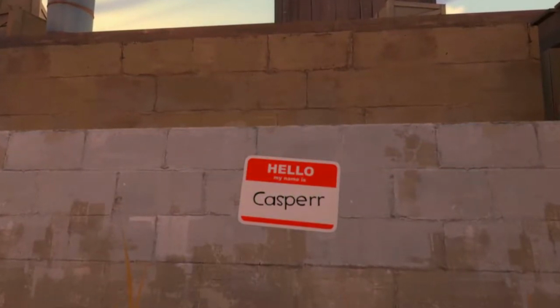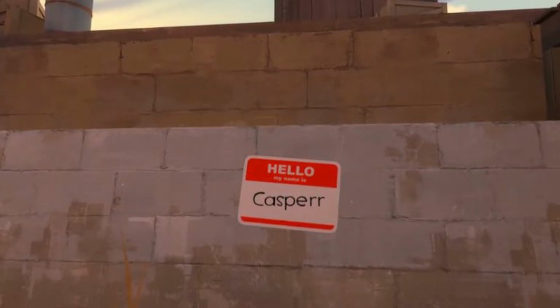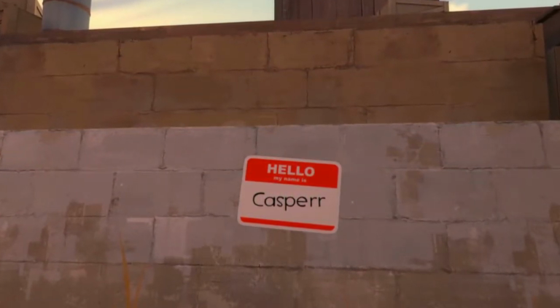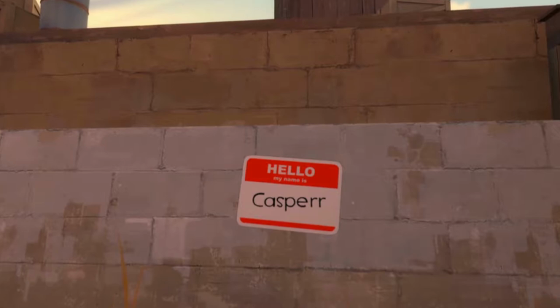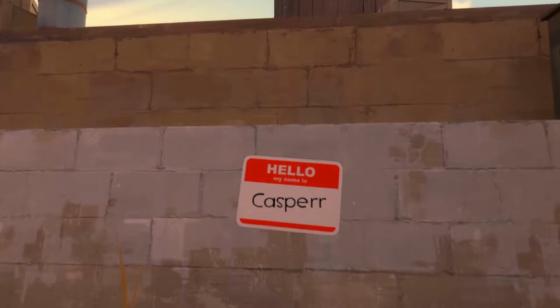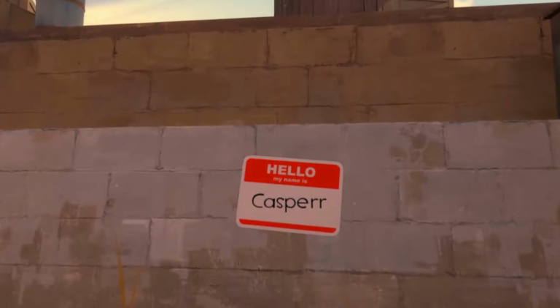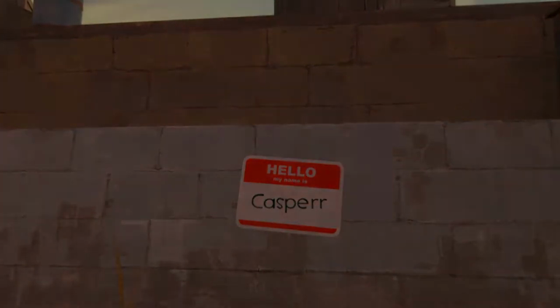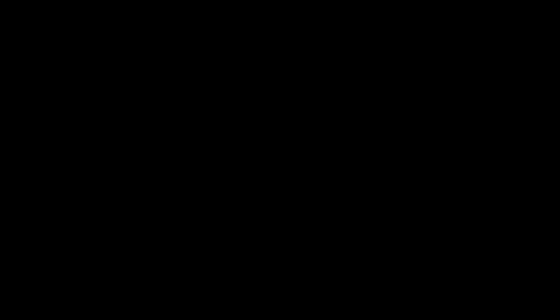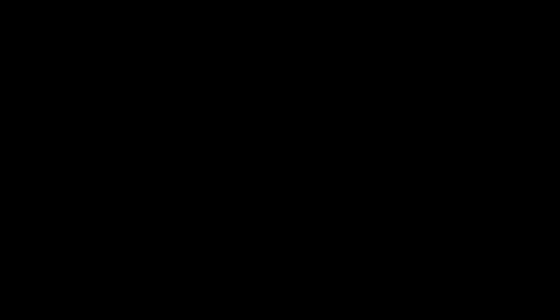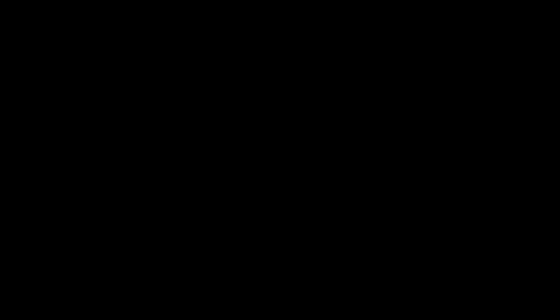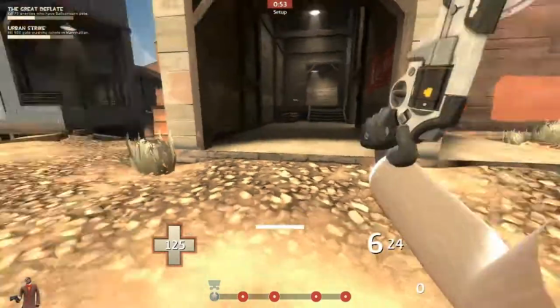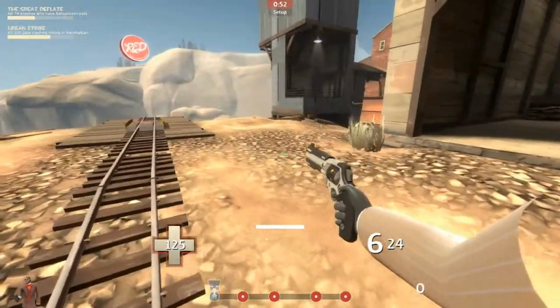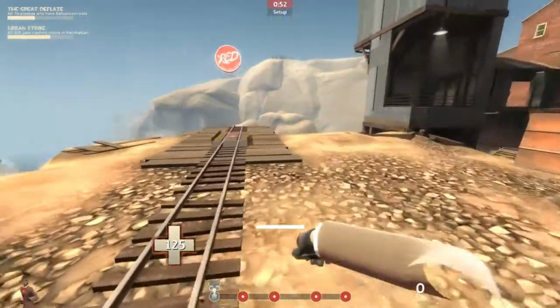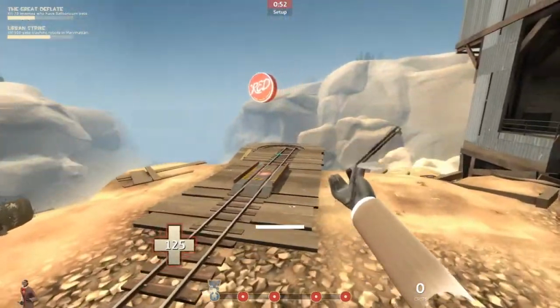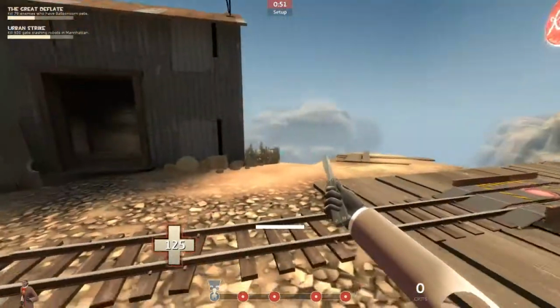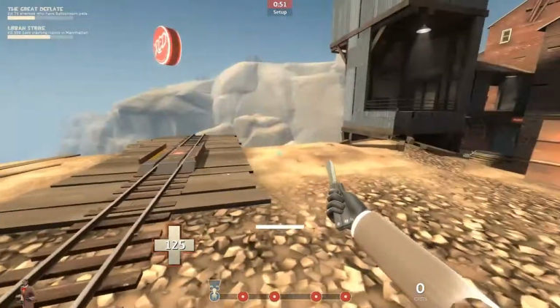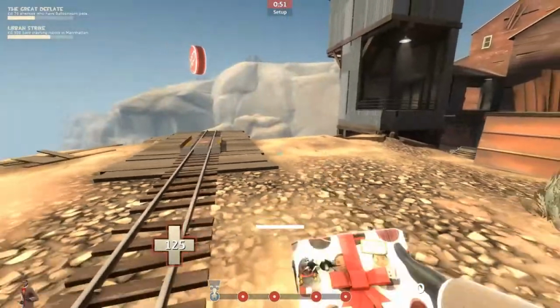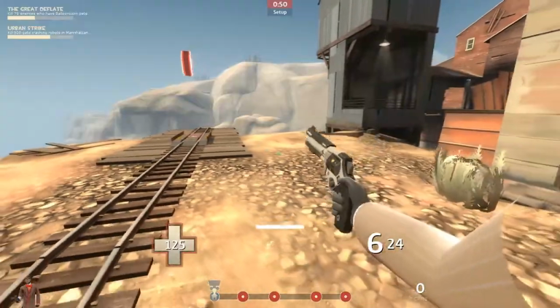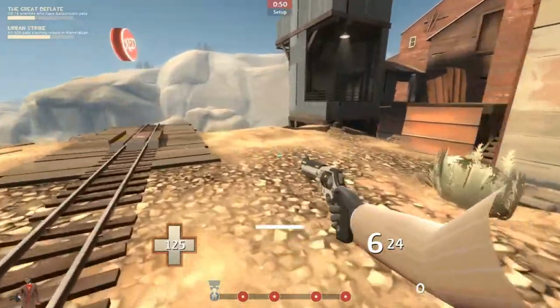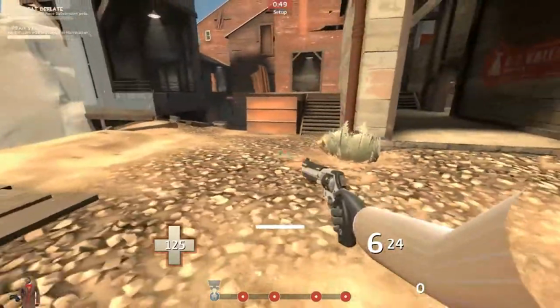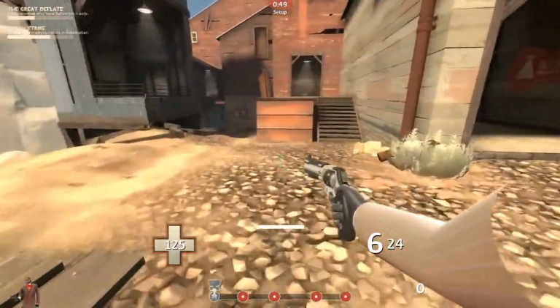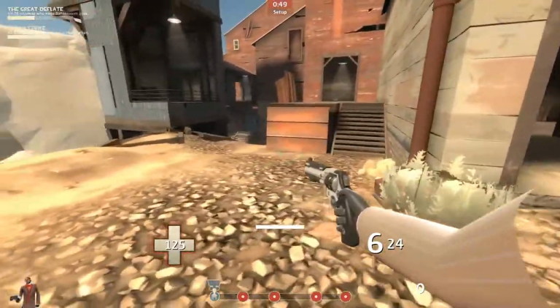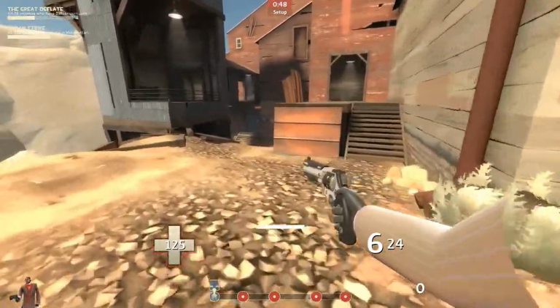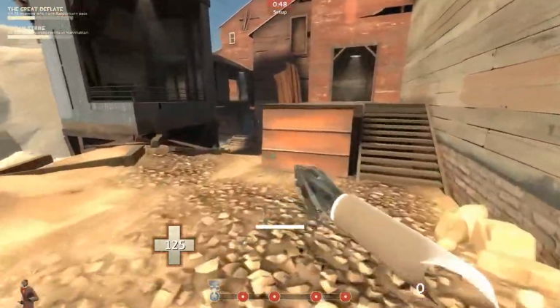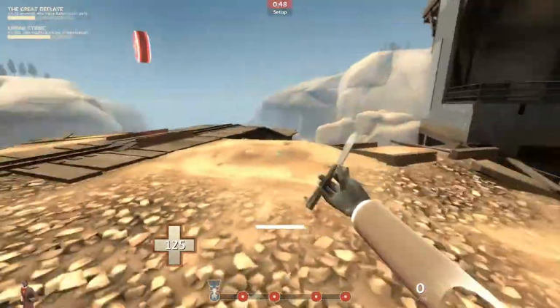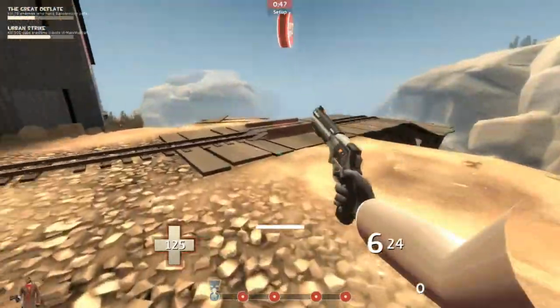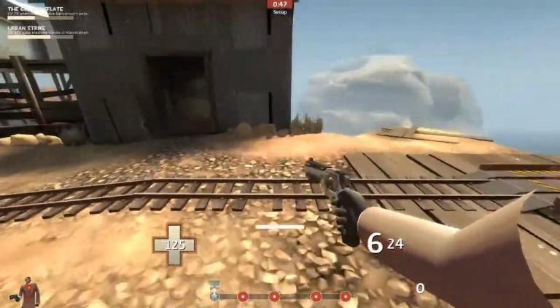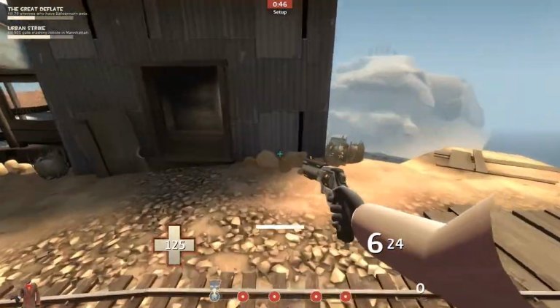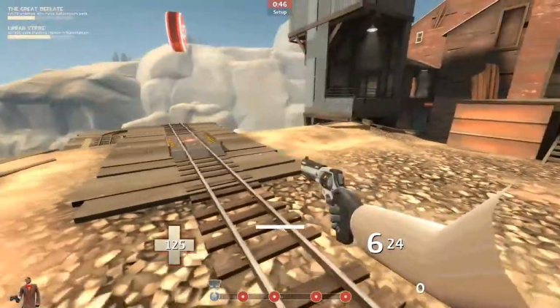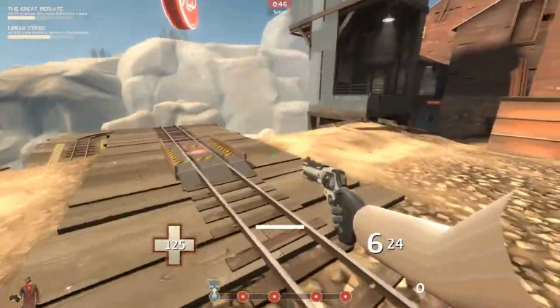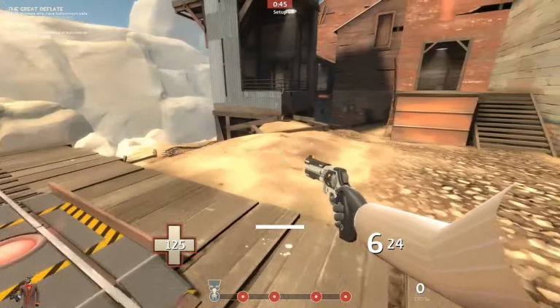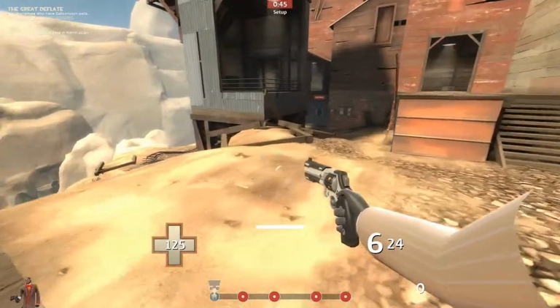Hey everyone and thanks for tuning in. Today we're going to be doing jumps on Upward. These are jumps that help you get to good spots, help you get away, and help you skip big parts of the map because you're doing a pretty cool route.